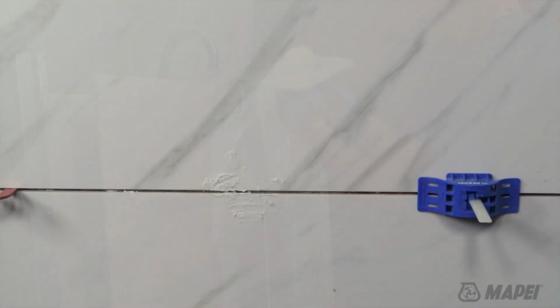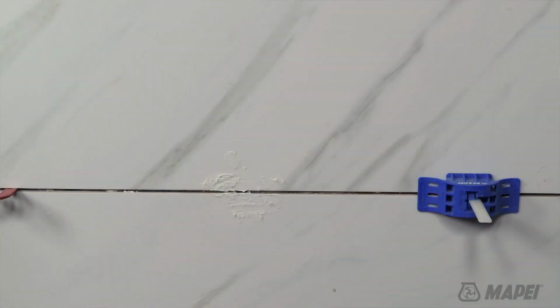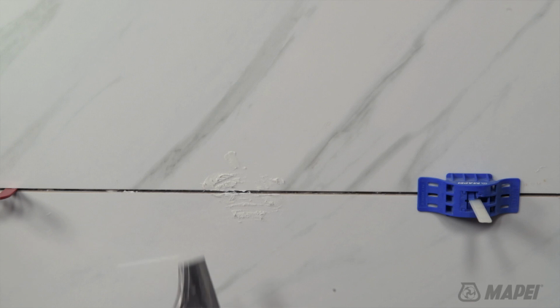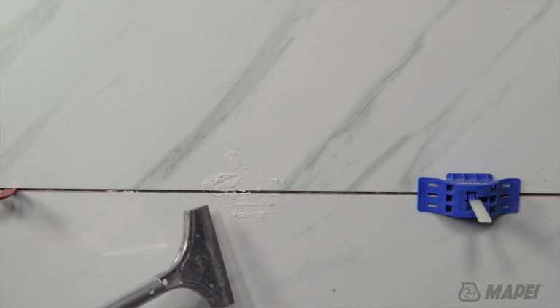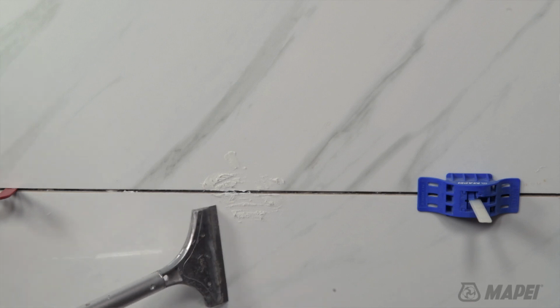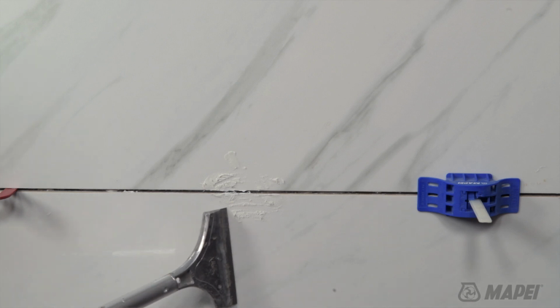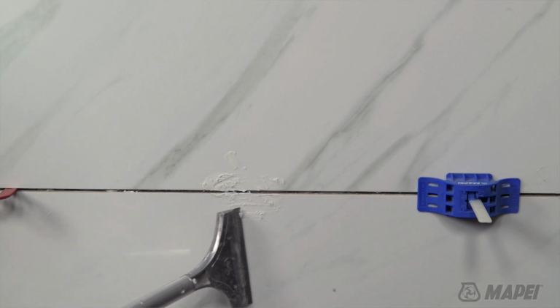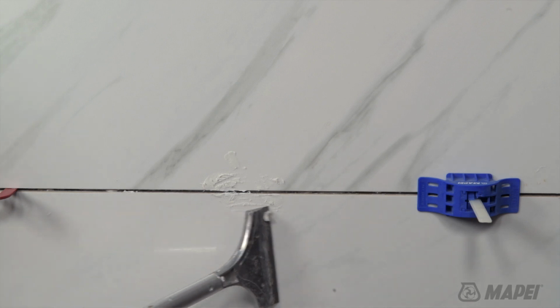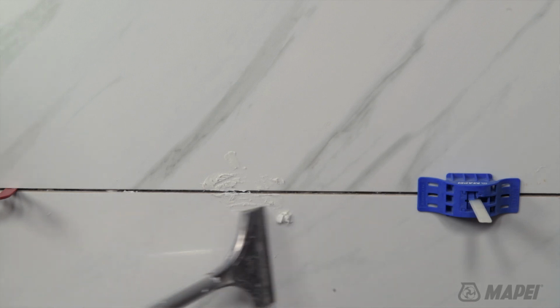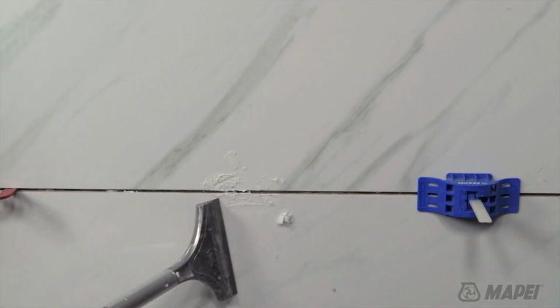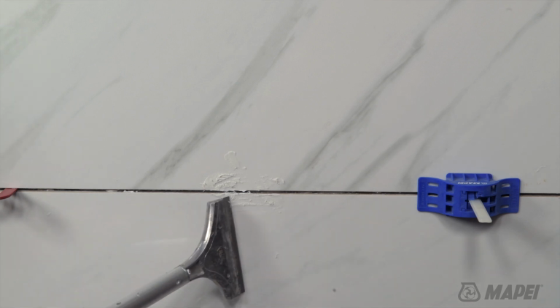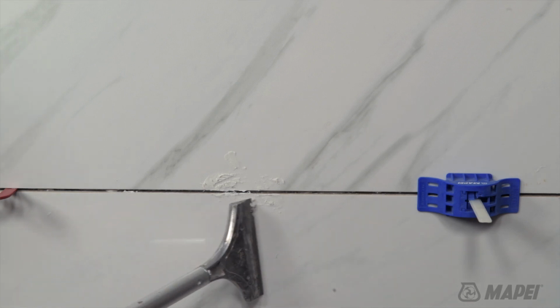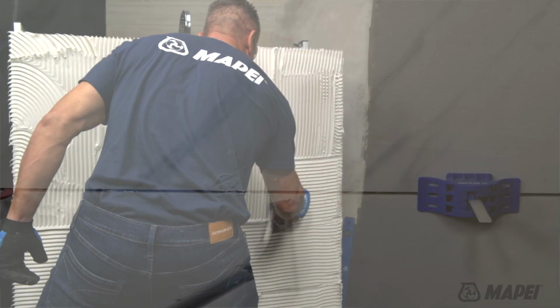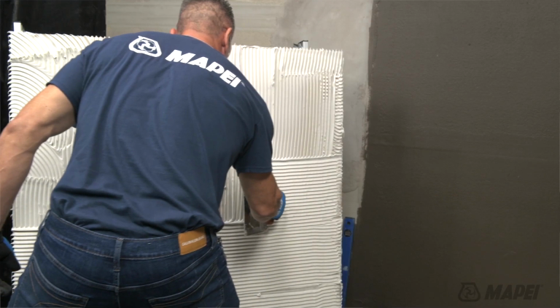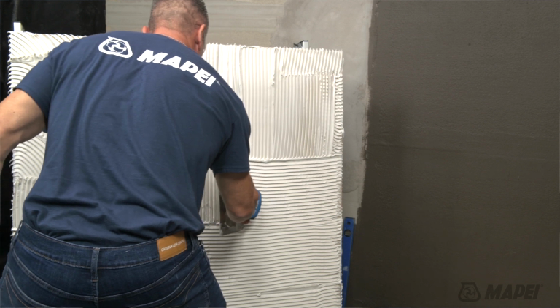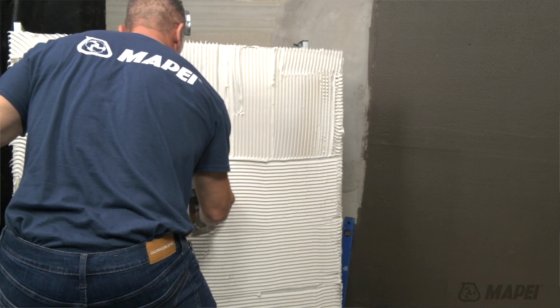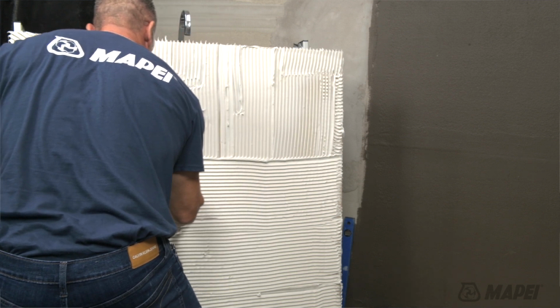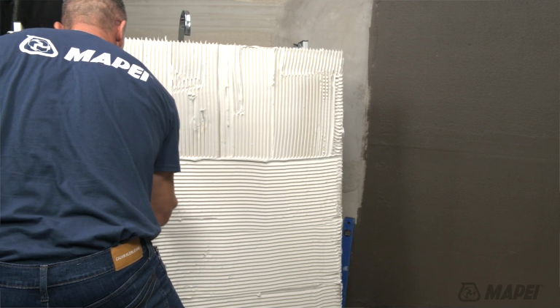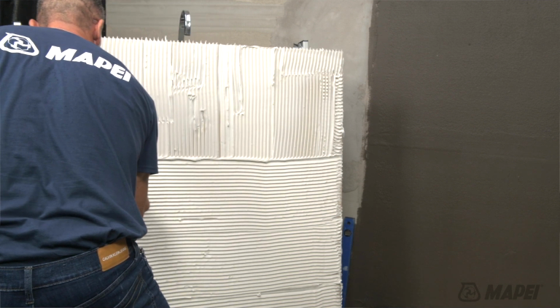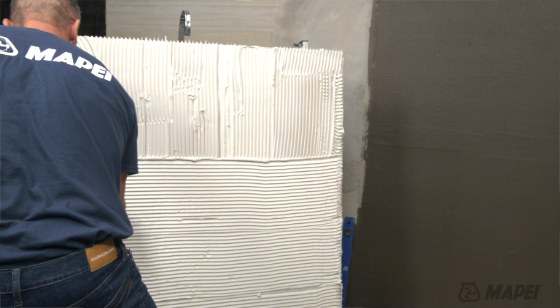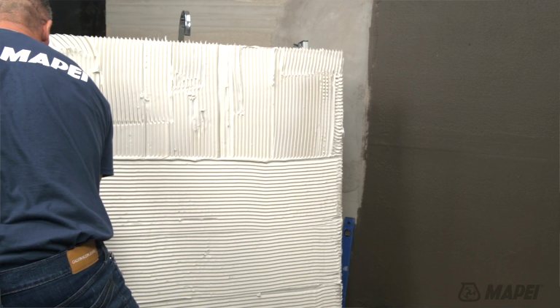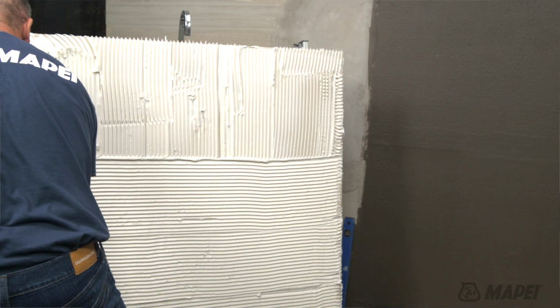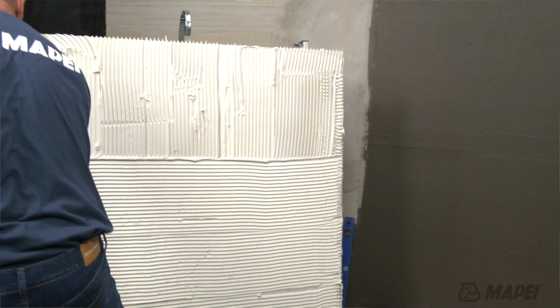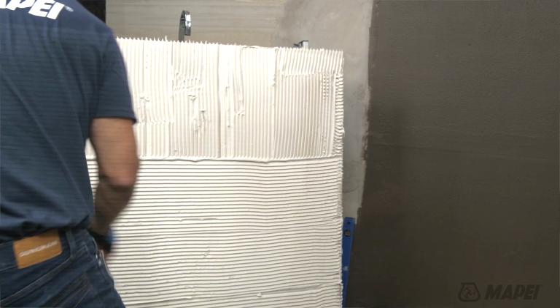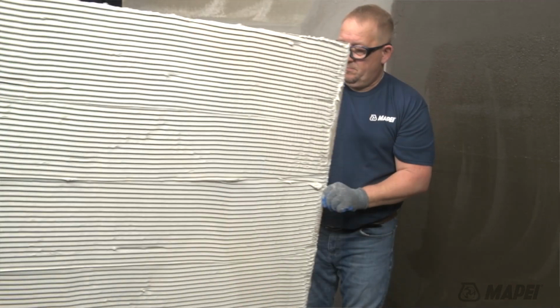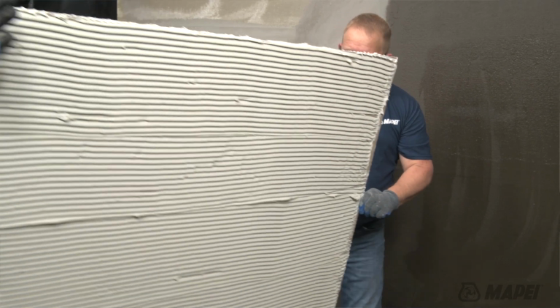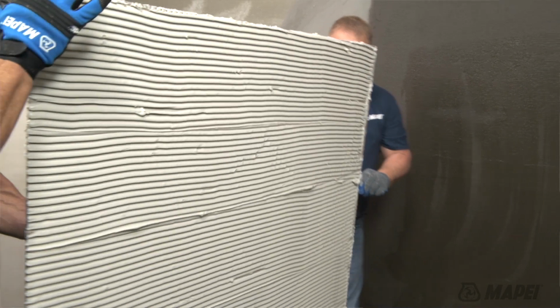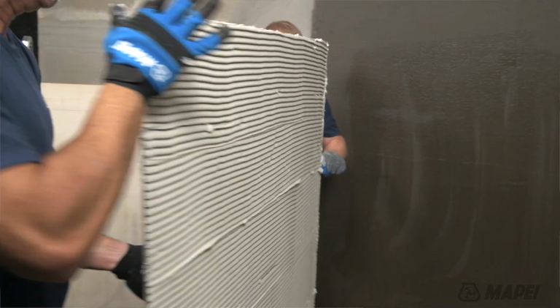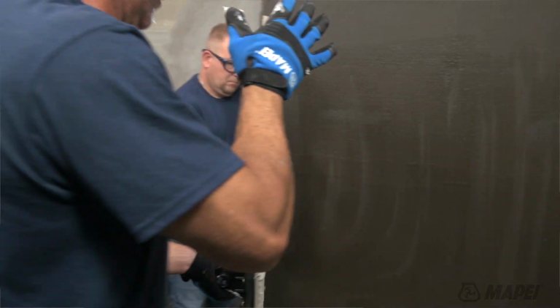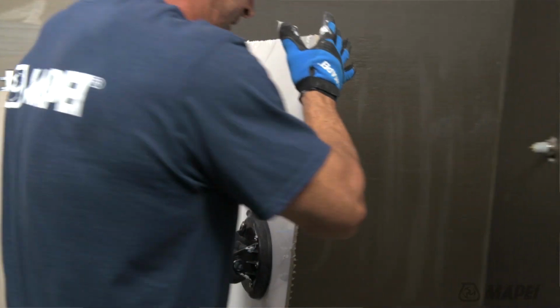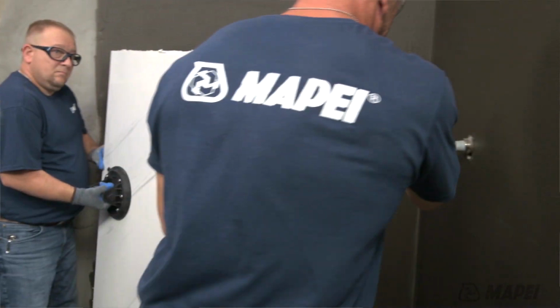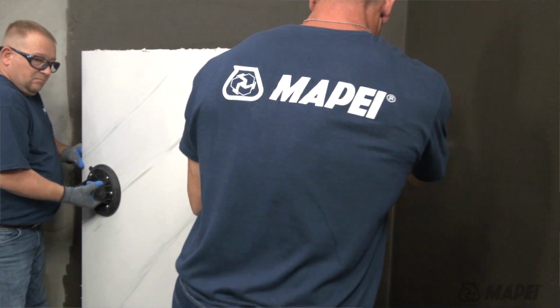And whether it is wet or dry, Ultrabond Eco GPT is easy to clean off the tile surfaces. This adhesive features a non-sag formula, superior bonding and flexibility that make Ultrabond Eco GPT the perfect choice for stone,